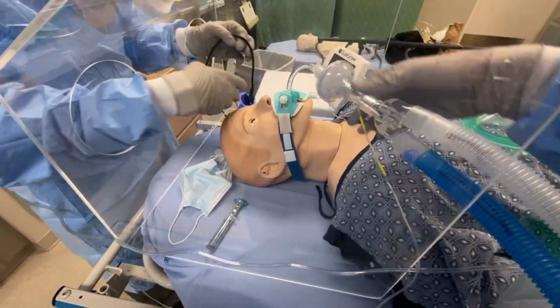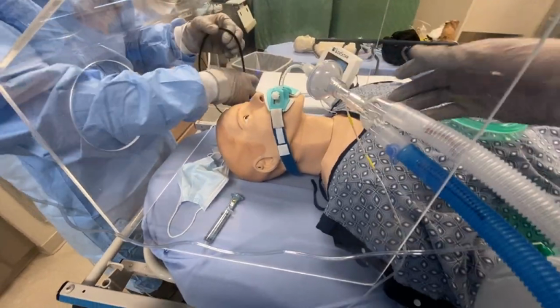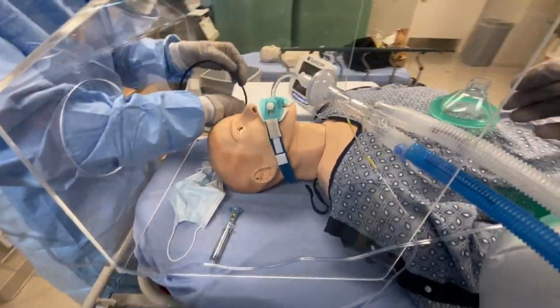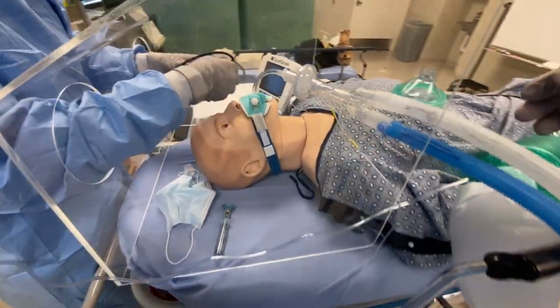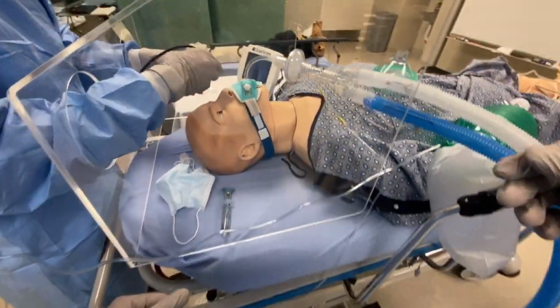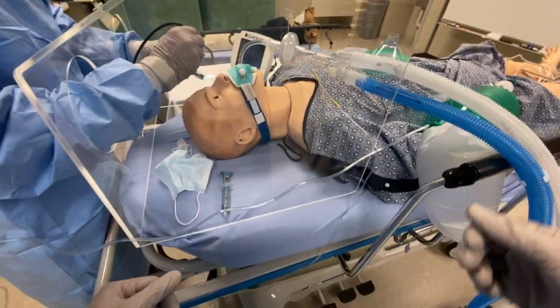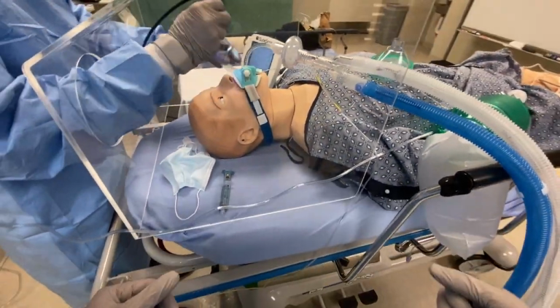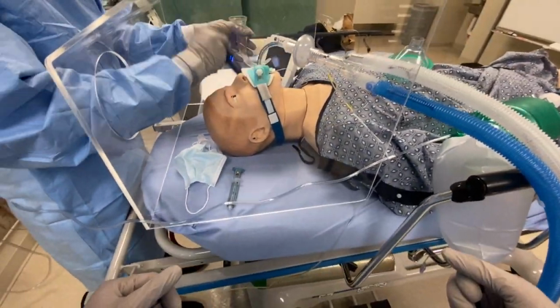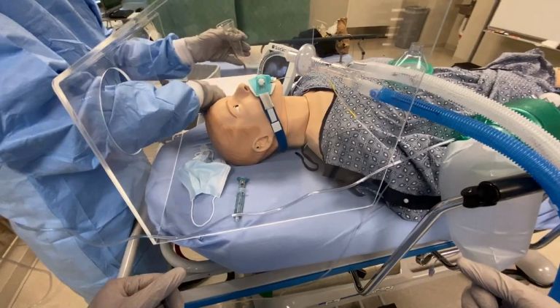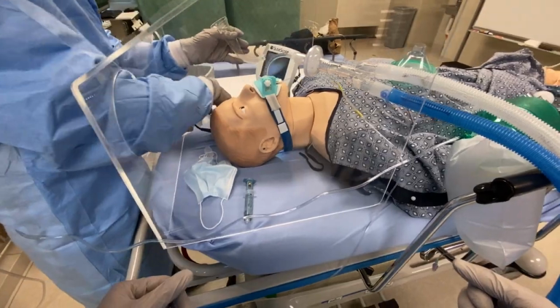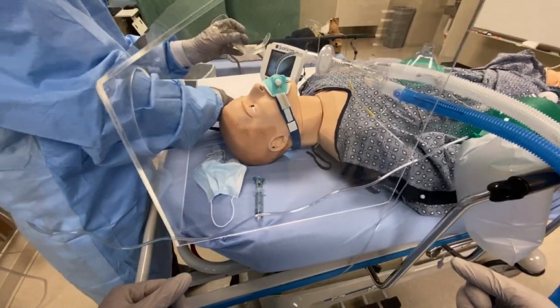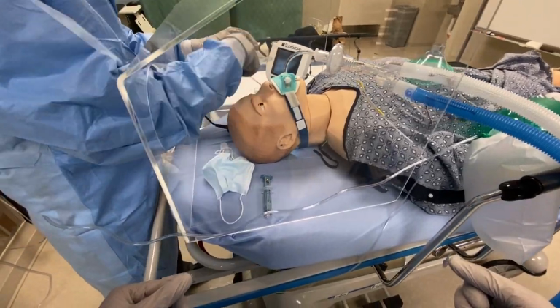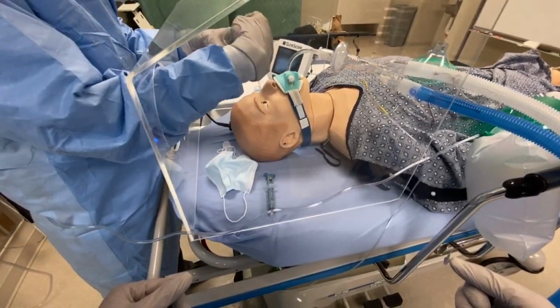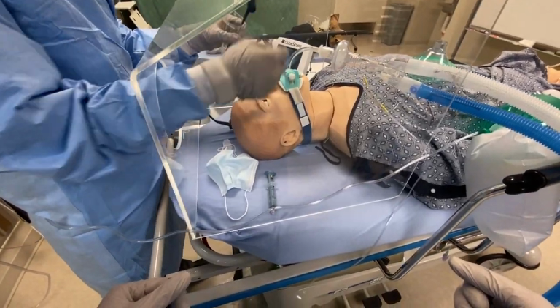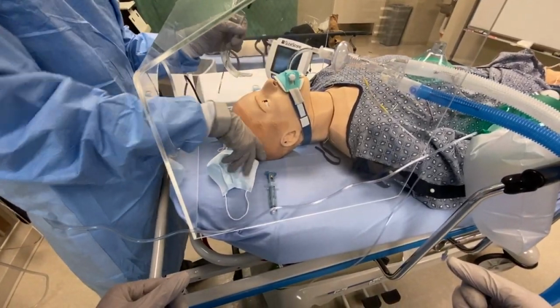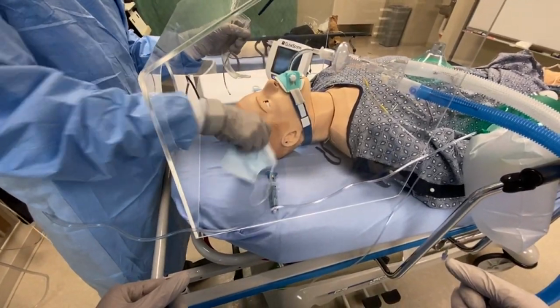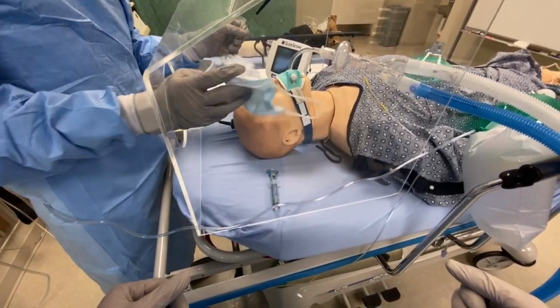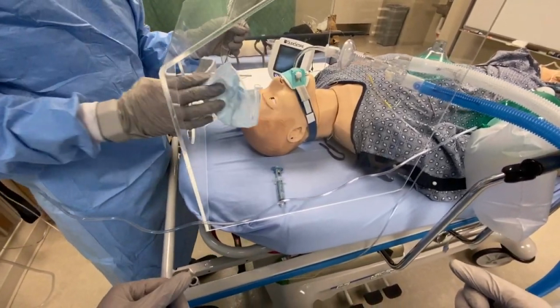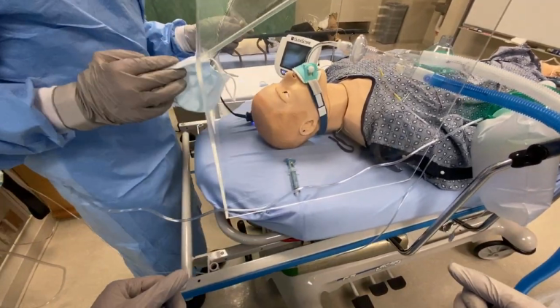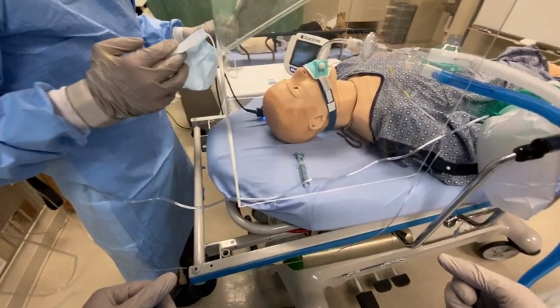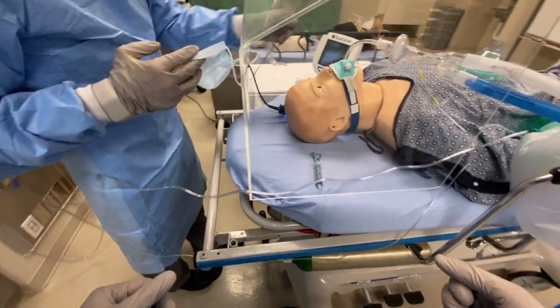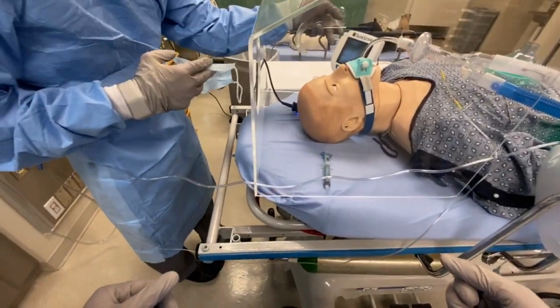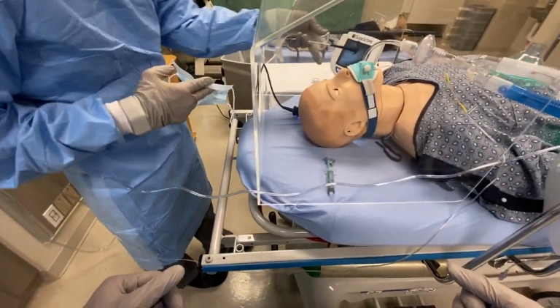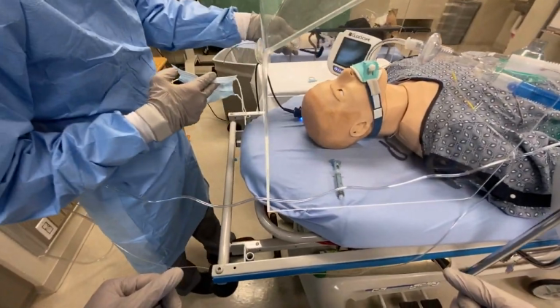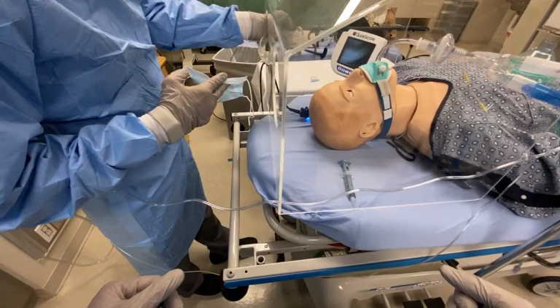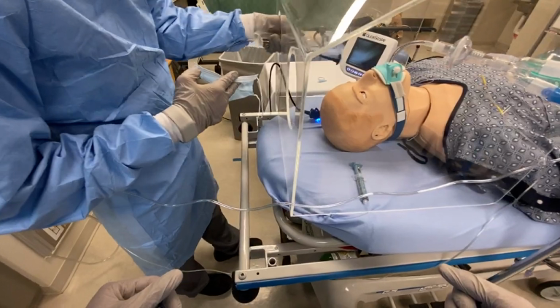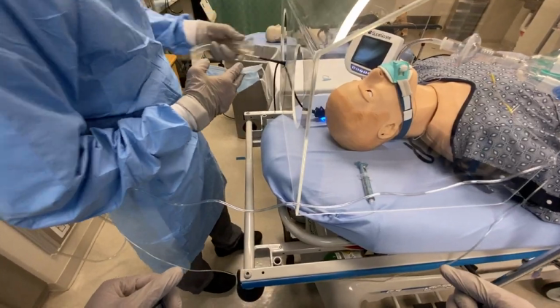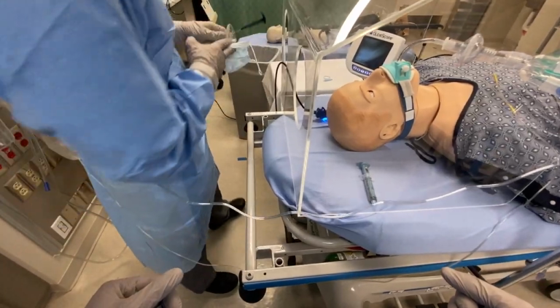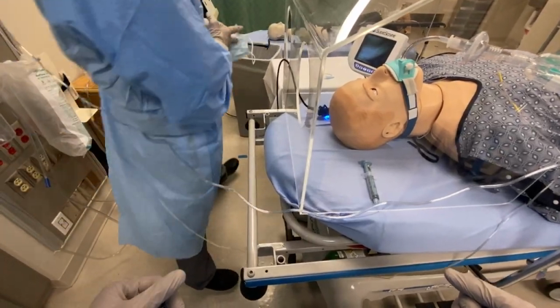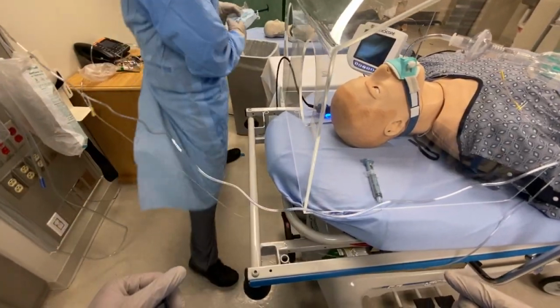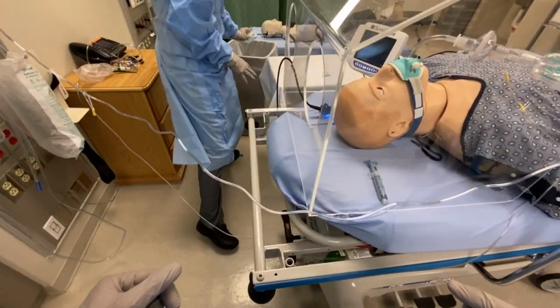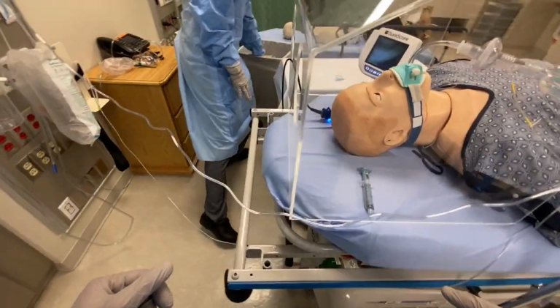Okay, ventilator is running. I'm going to take out my dirty, contaminated equipment. Put it in the brush.